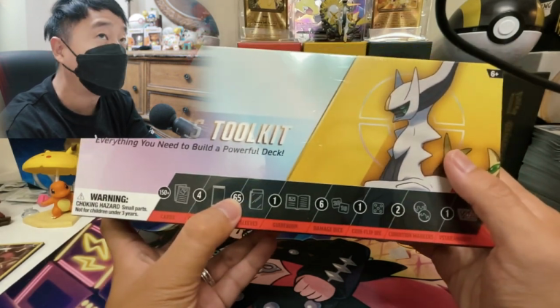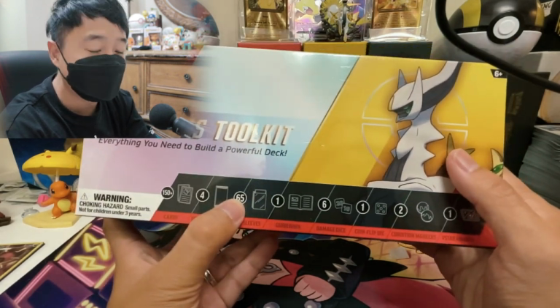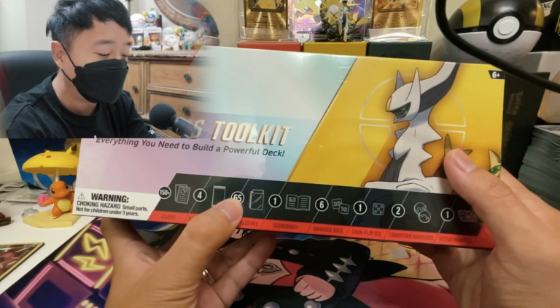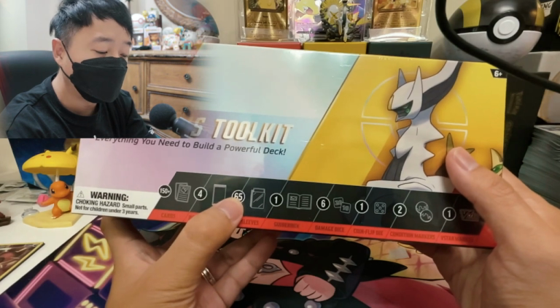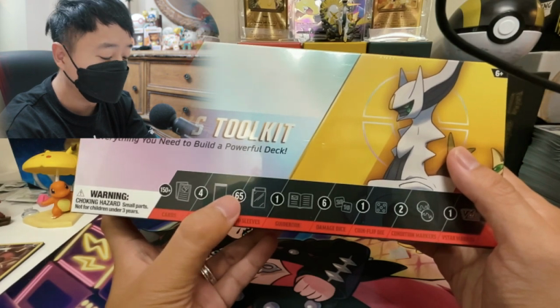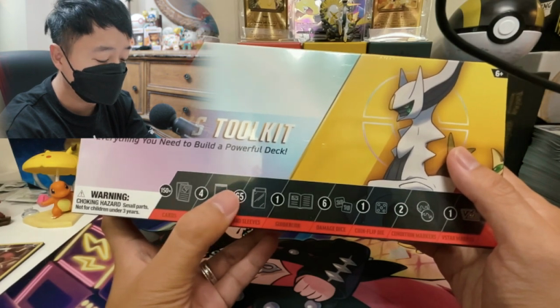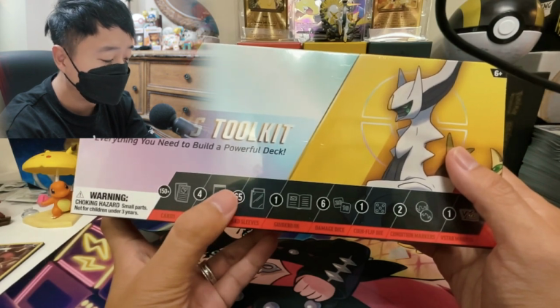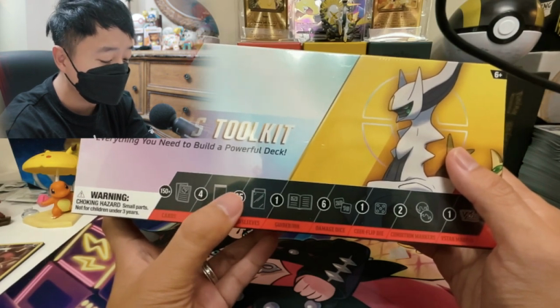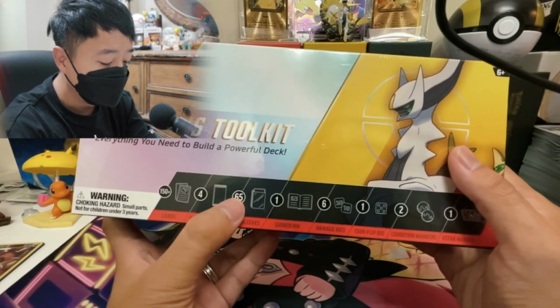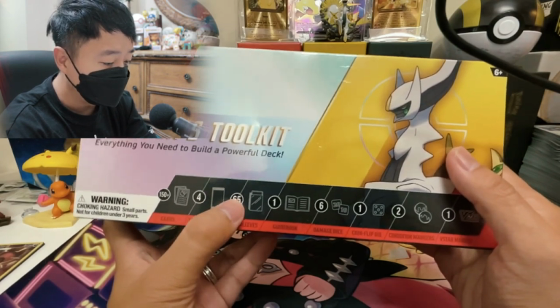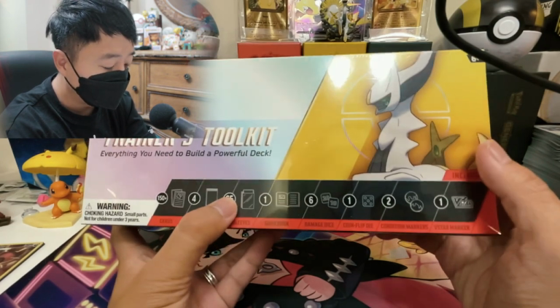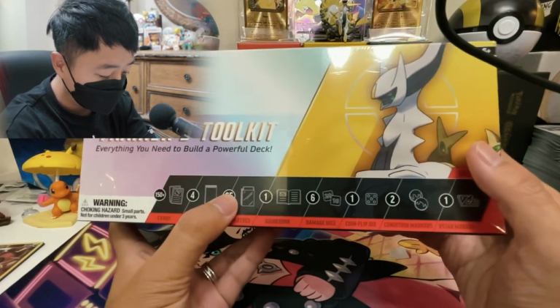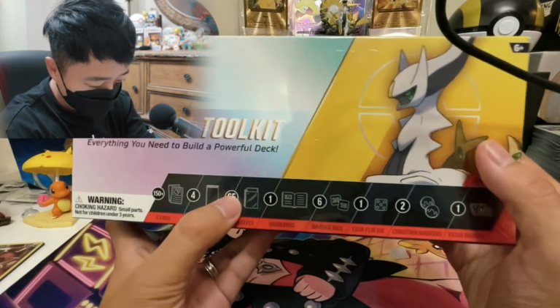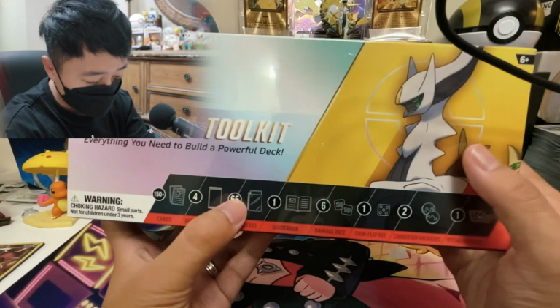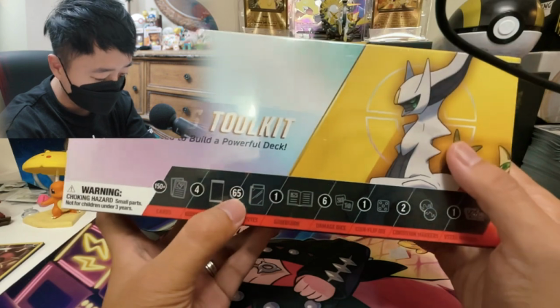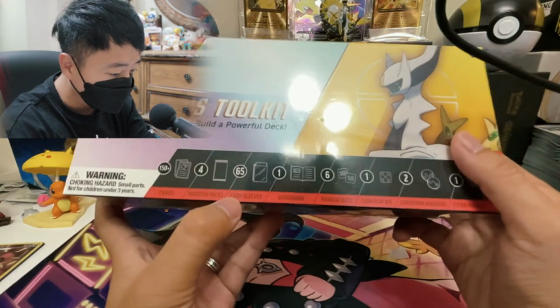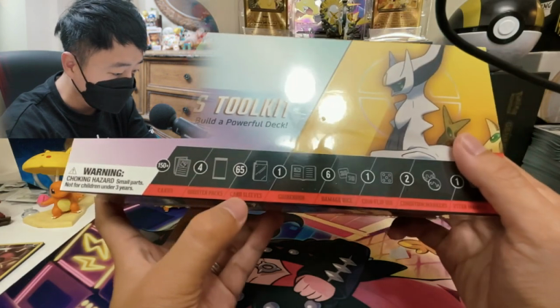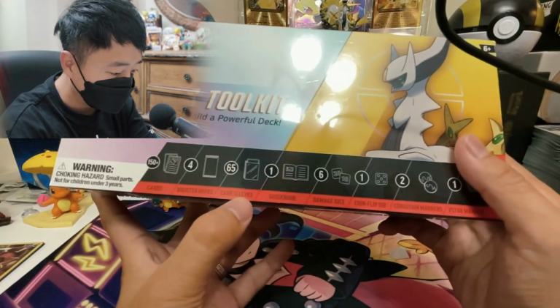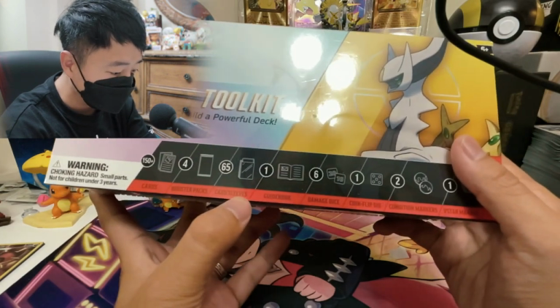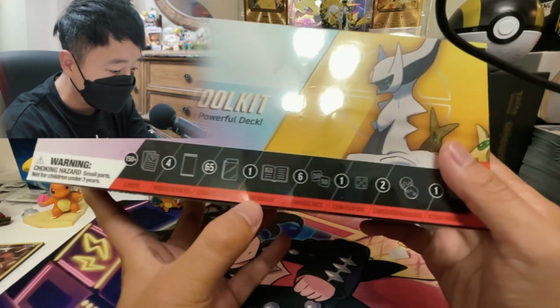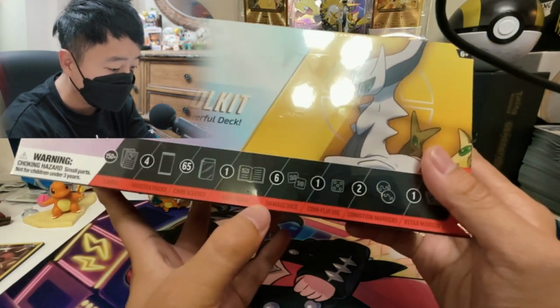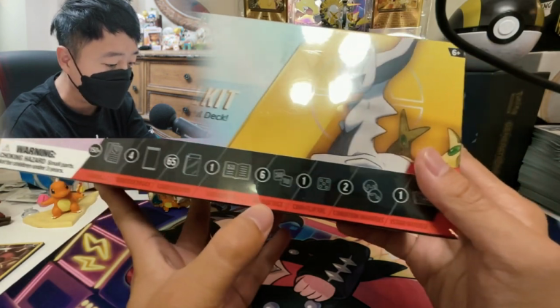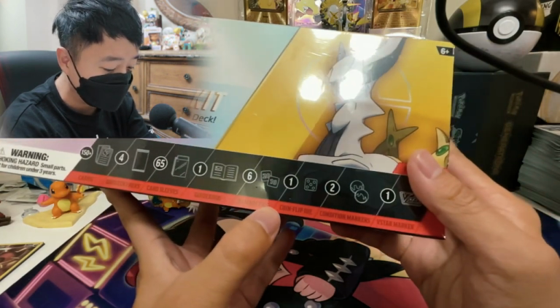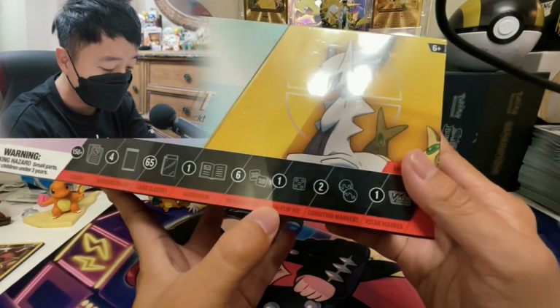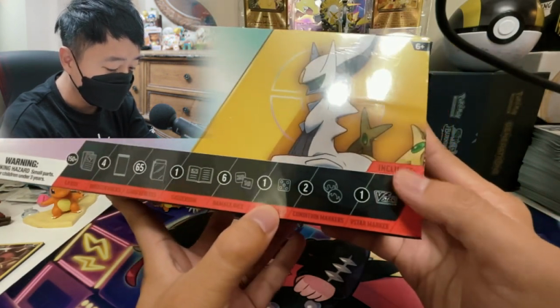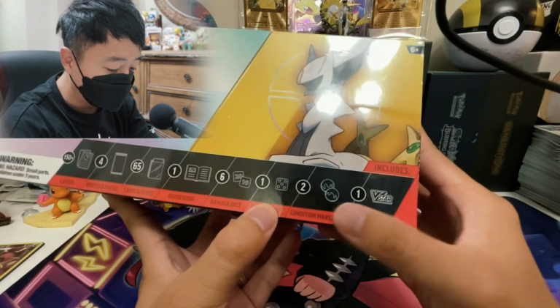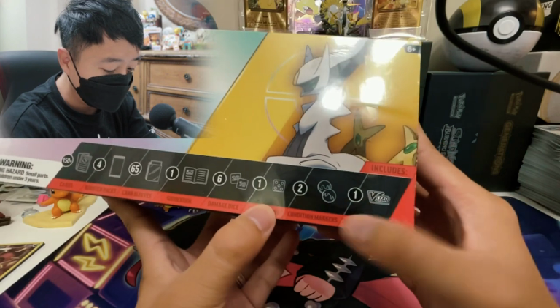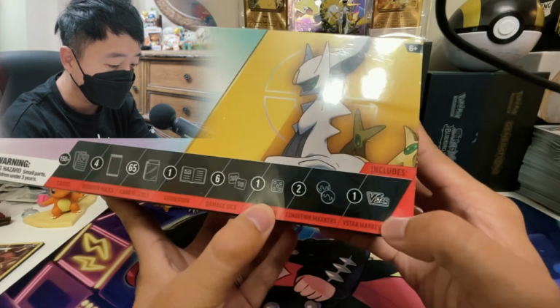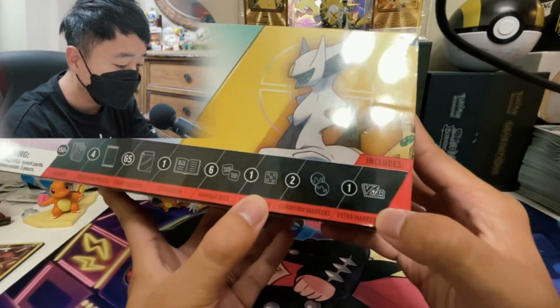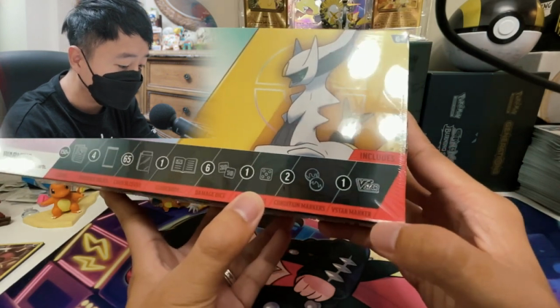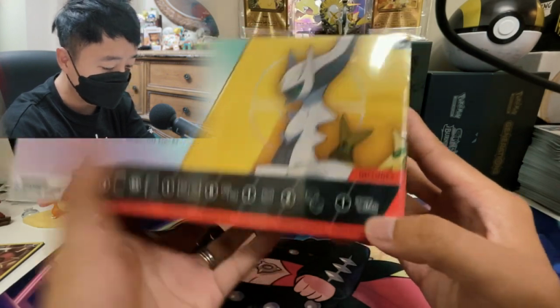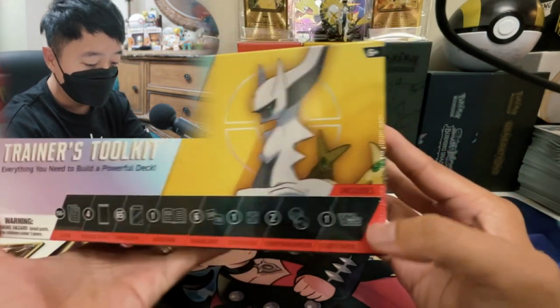On my guess, it might have one or two packs of Silver Tempest or Lost Origin. And it comes with card sleeves, a guidebook, damage dice, the coin, and also the V-Star marker.